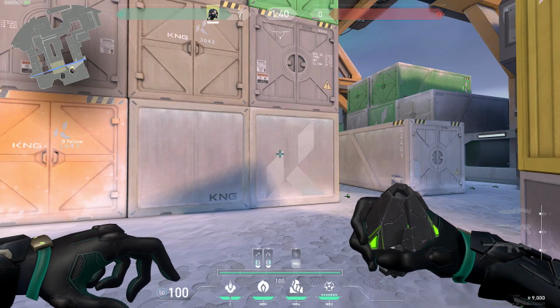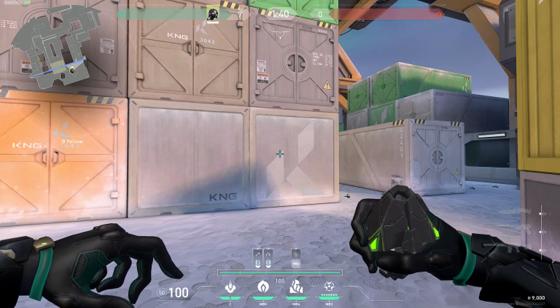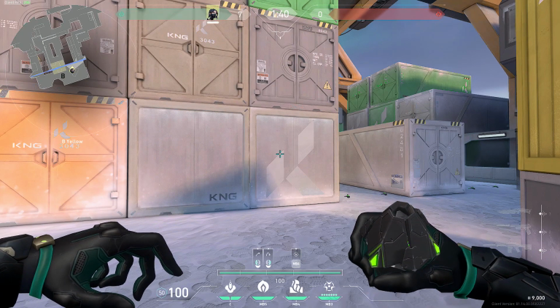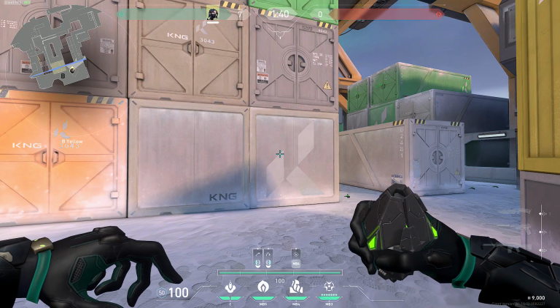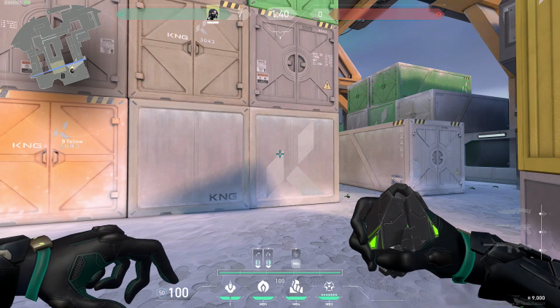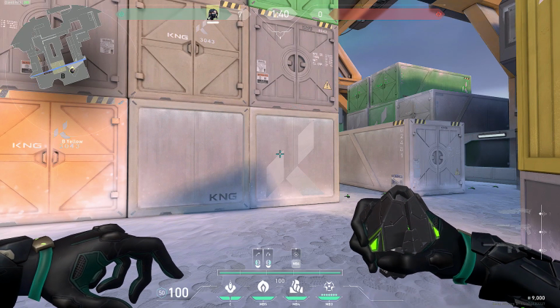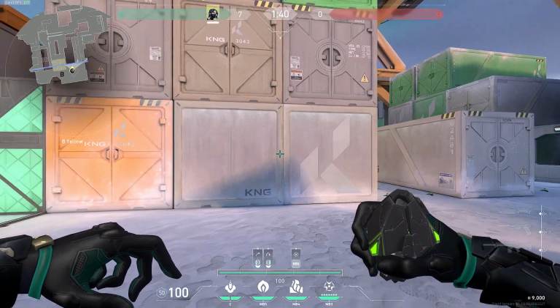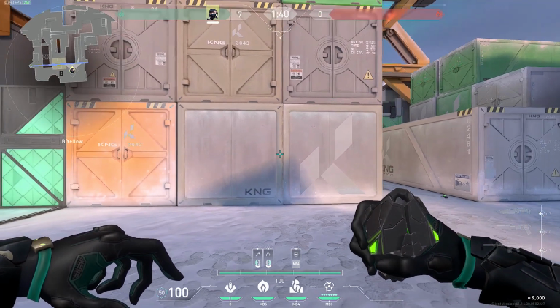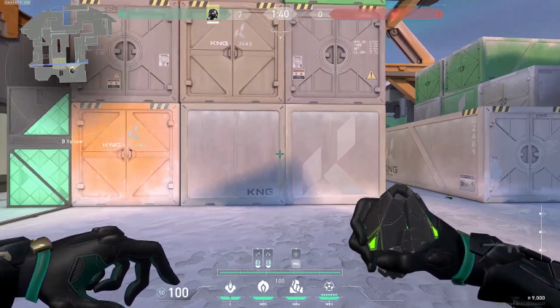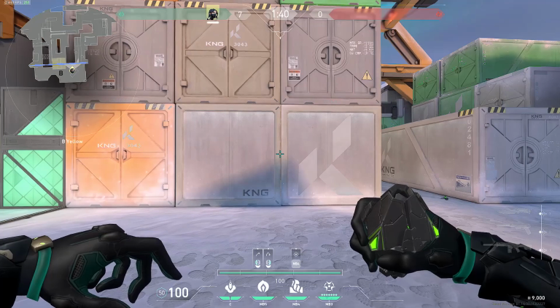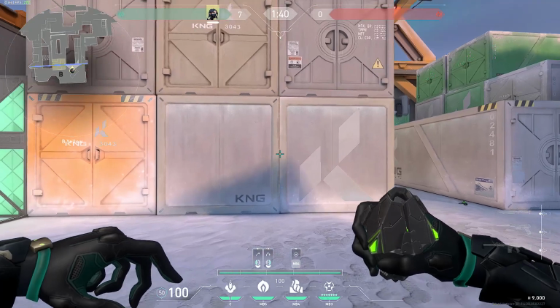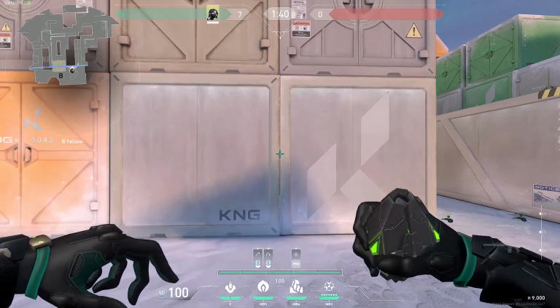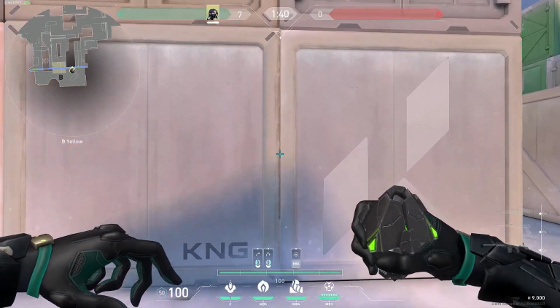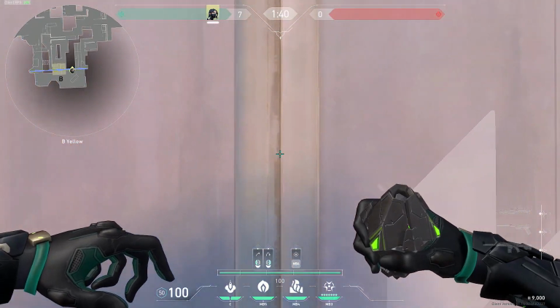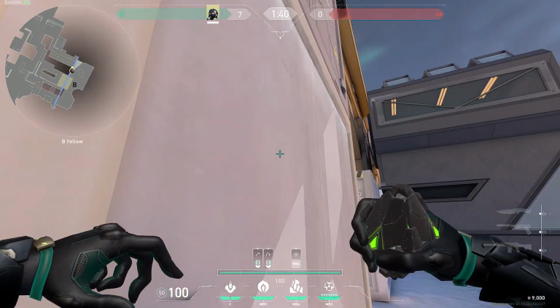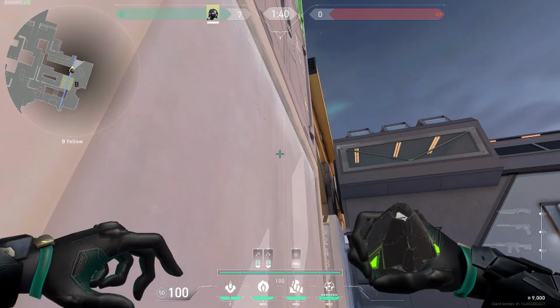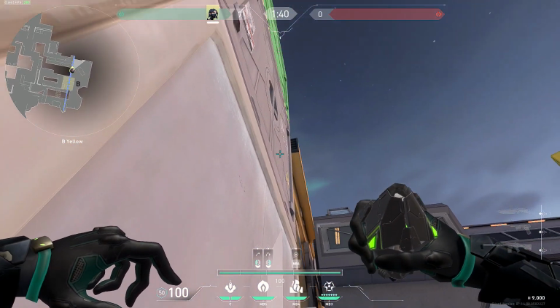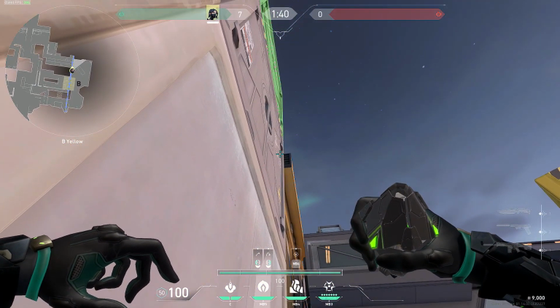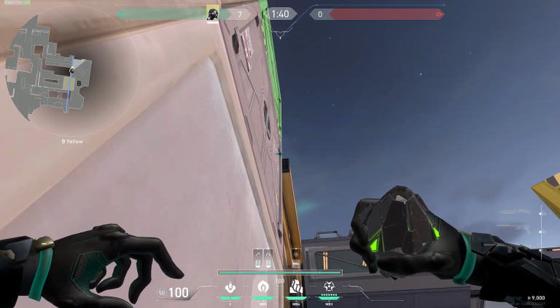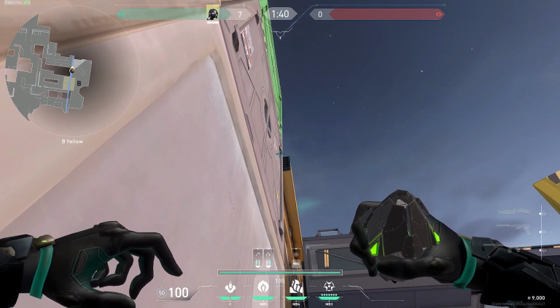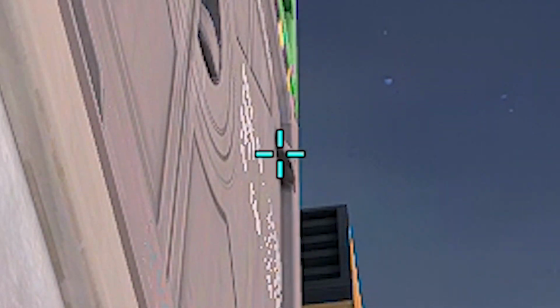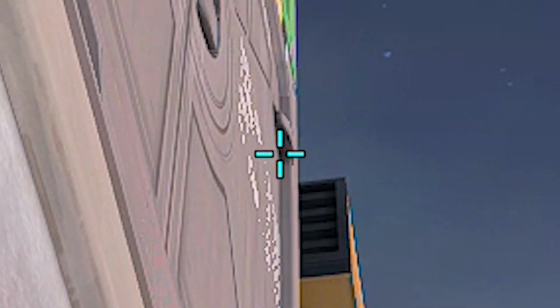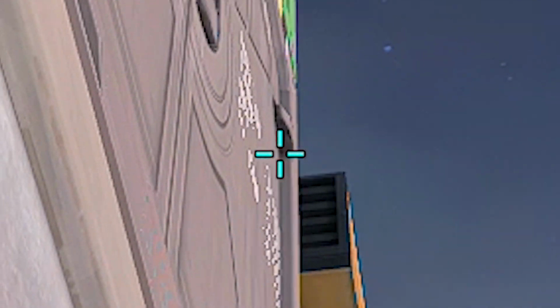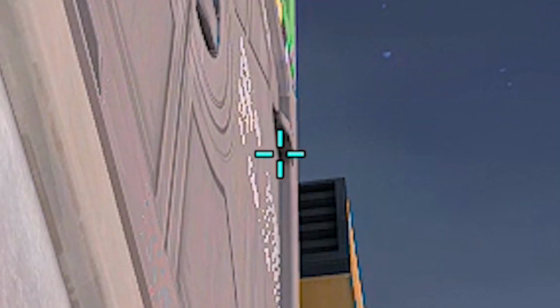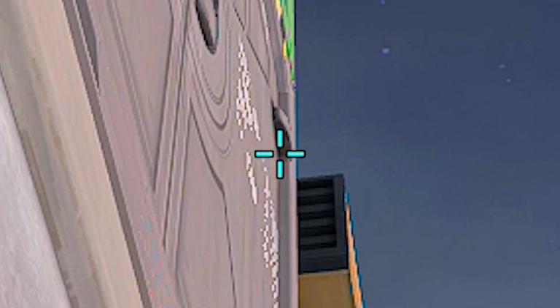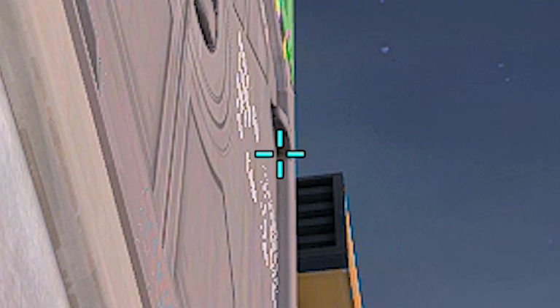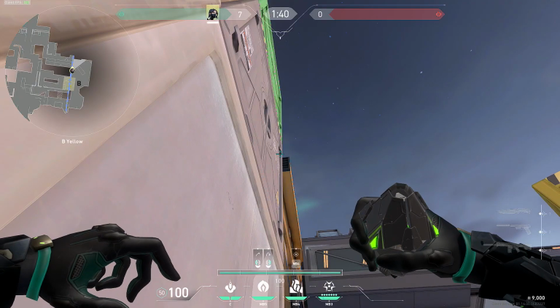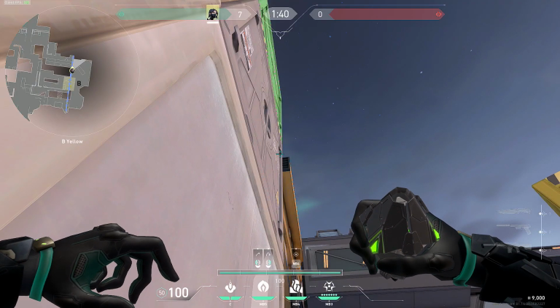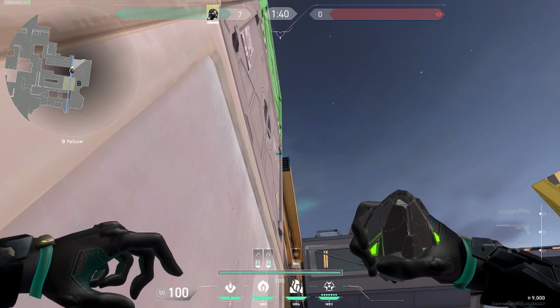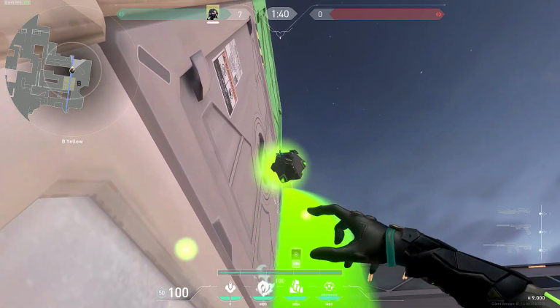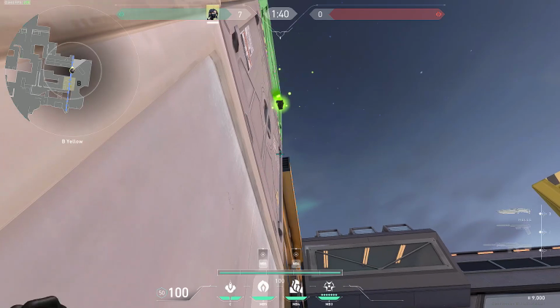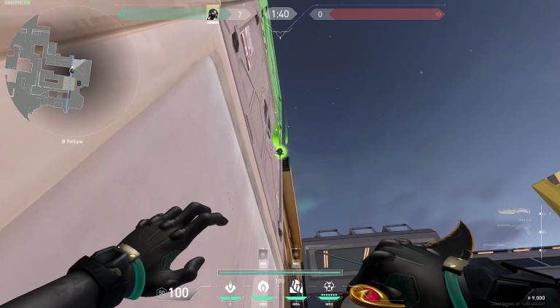Personally, I love using one-ways as Viper — I feel like they're really powerful. If you want to do a one-way for B main, all you have to do is come over to these two boxes right here and come directly in the middle of them. Point your crosshair at the bottom of the edge of this little dark ledge right here and then do a jumping right click.